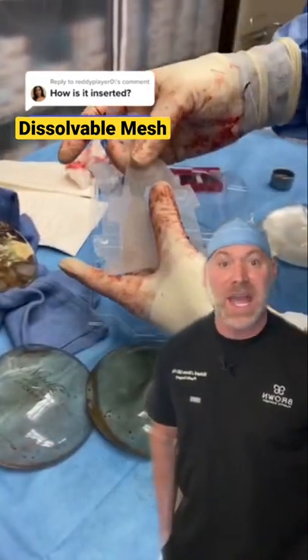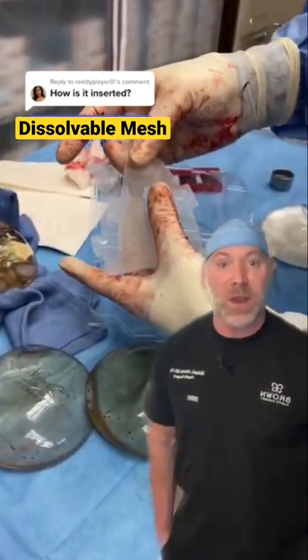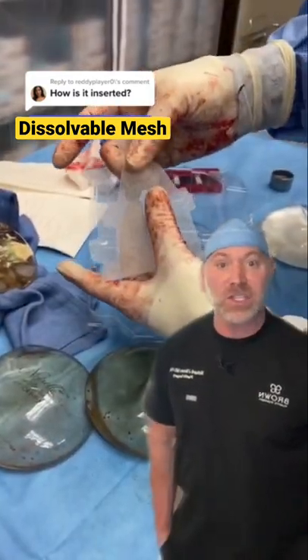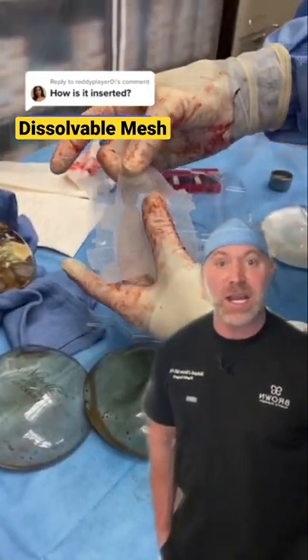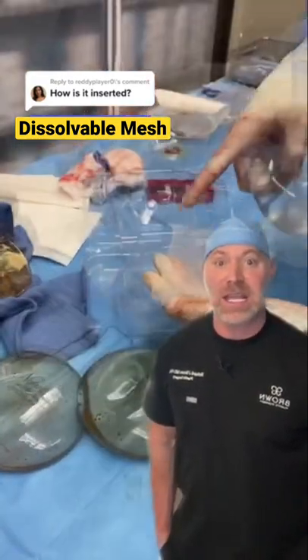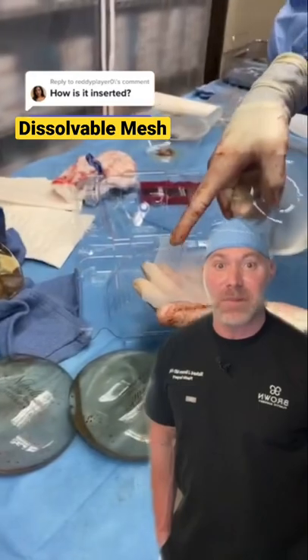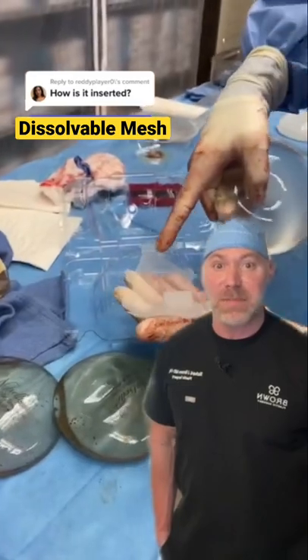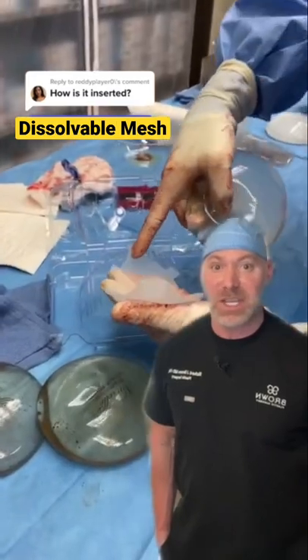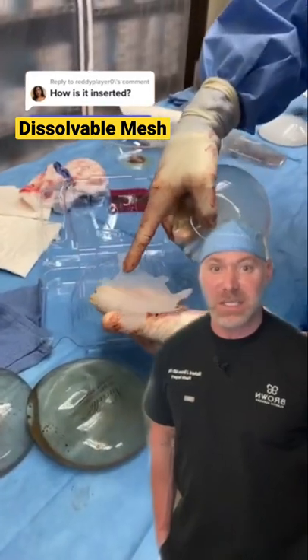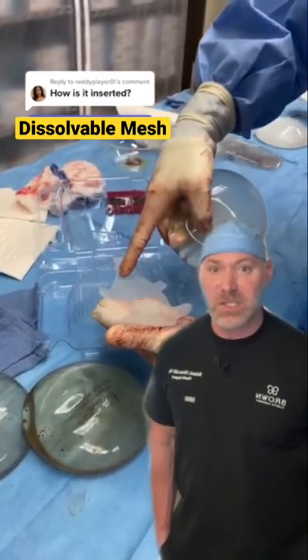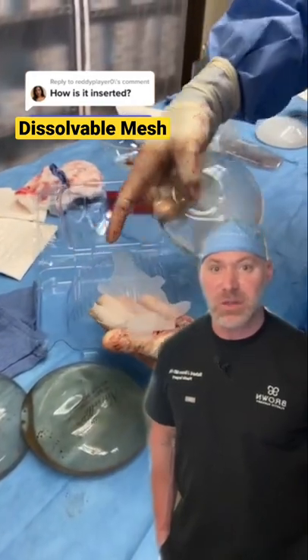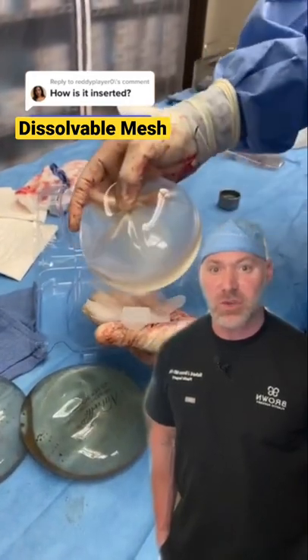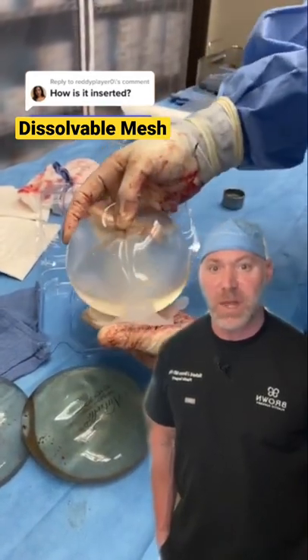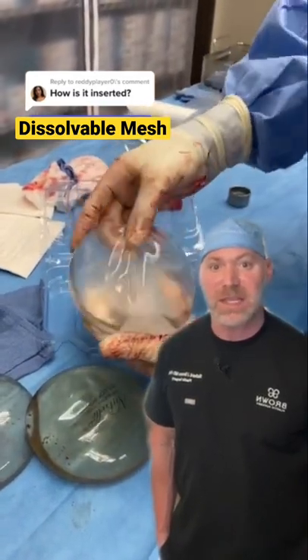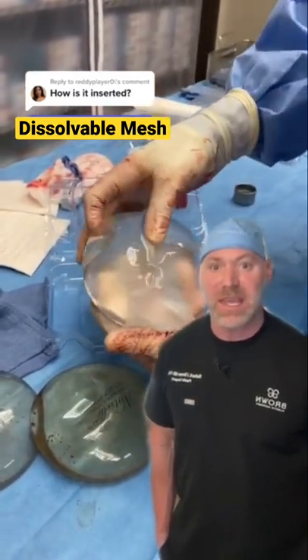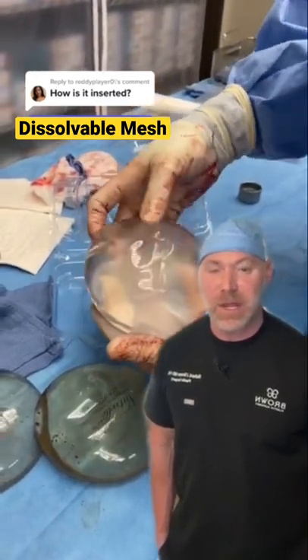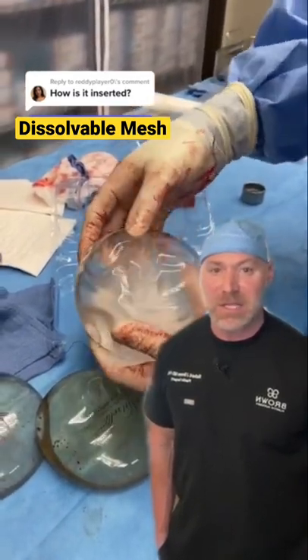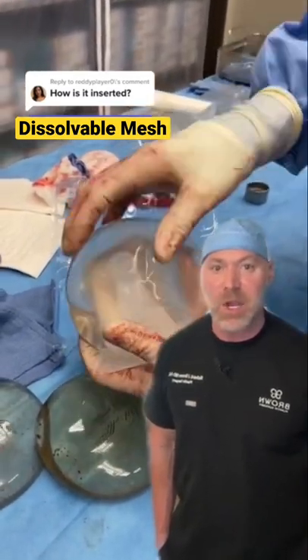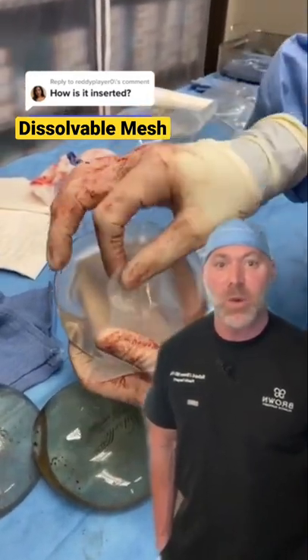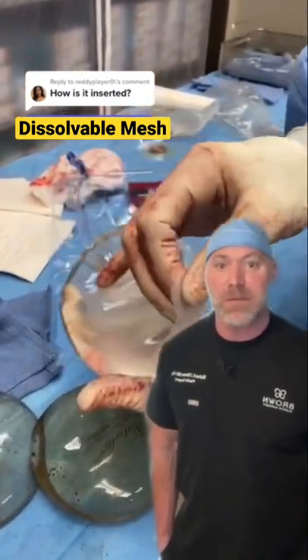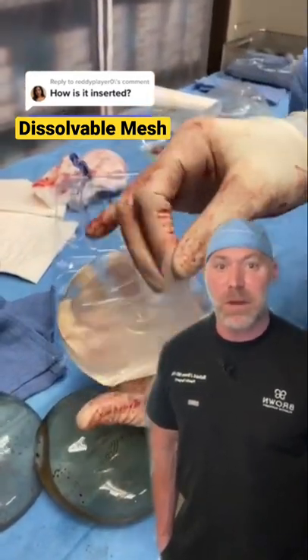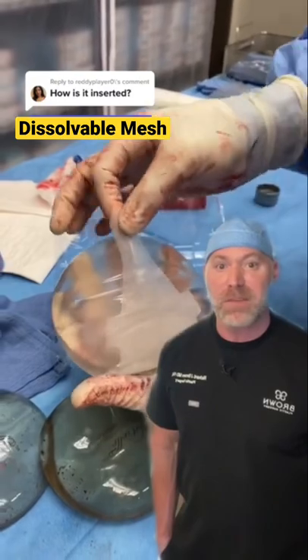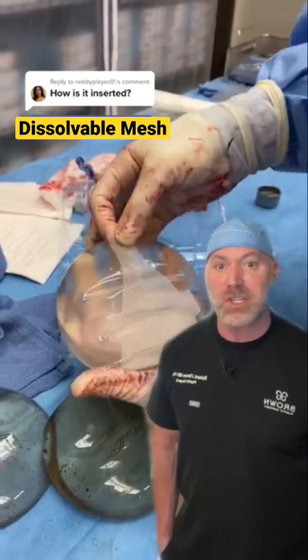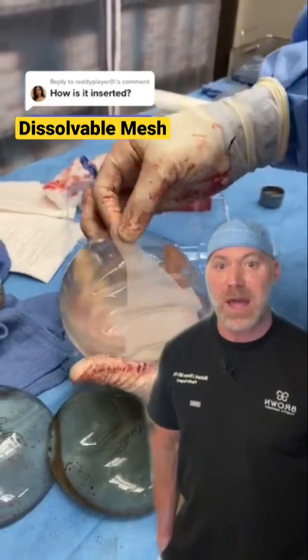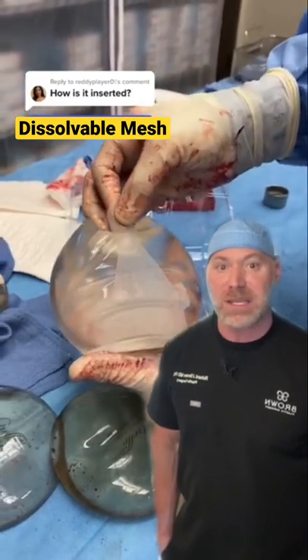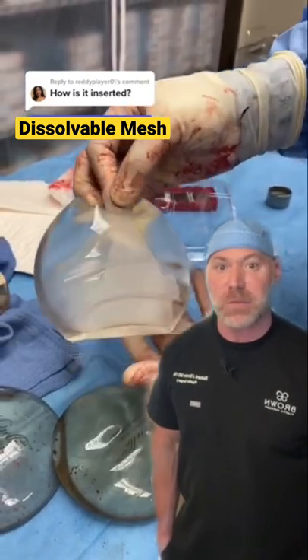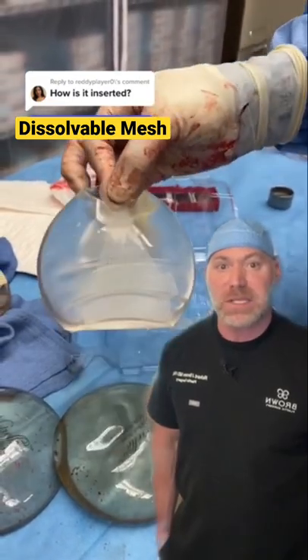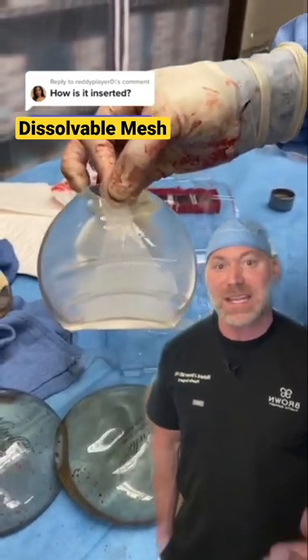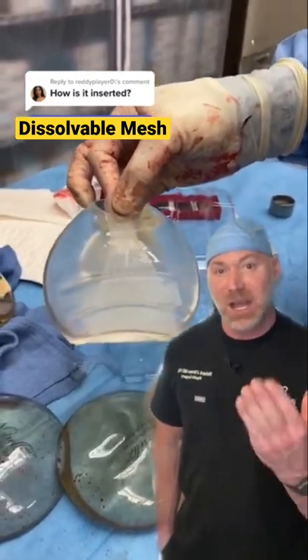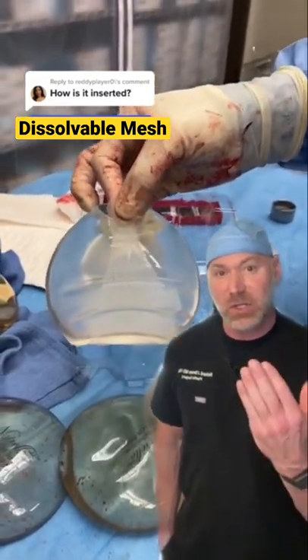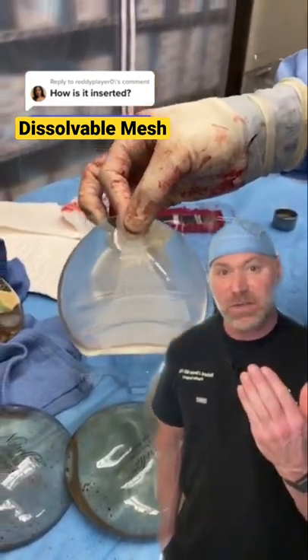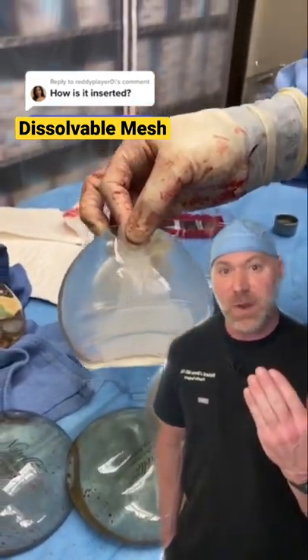How do I insert it? I place the mesh against the chest wall and suture it in place, then lay the implant on top, wrap the front part of the mesh around it to give it support and tack it to the under surface of the breast.